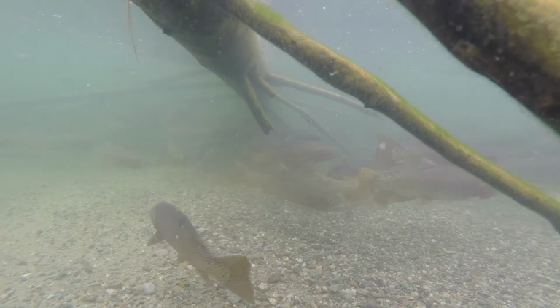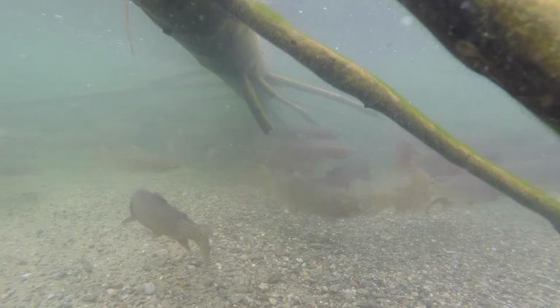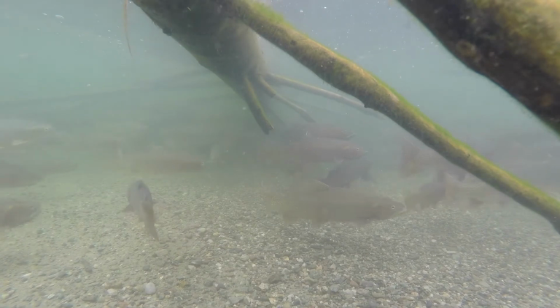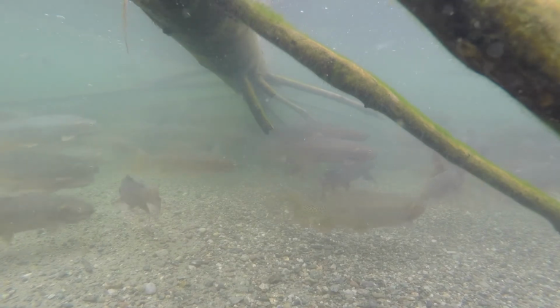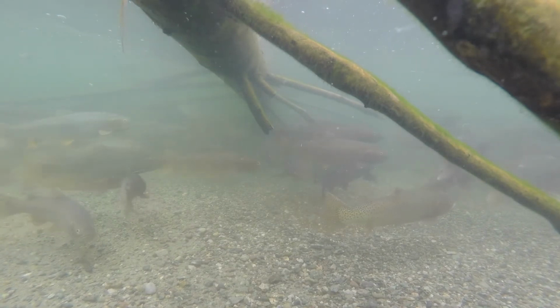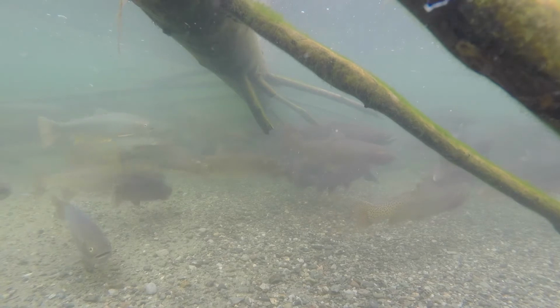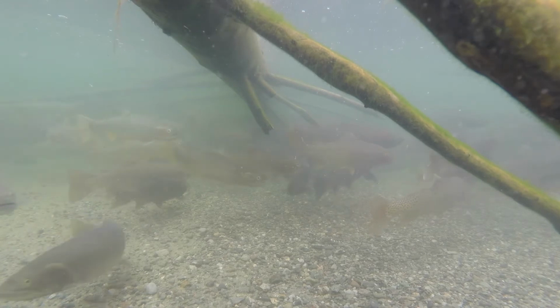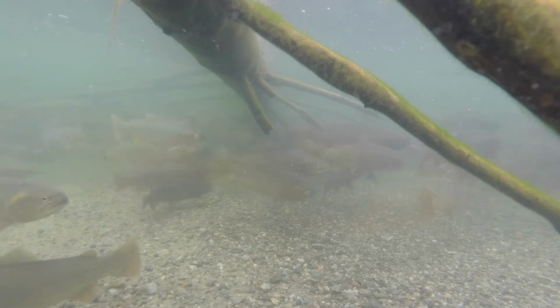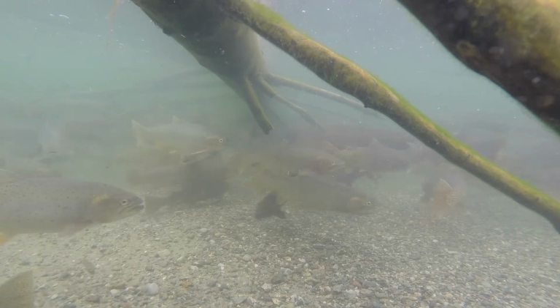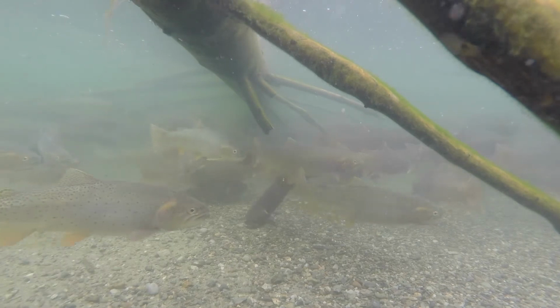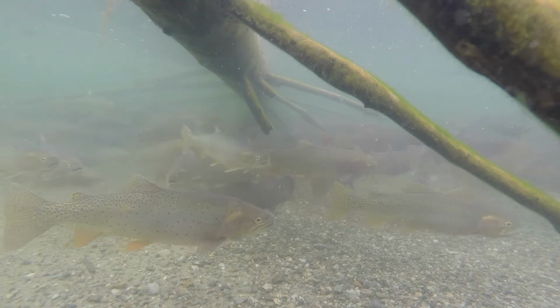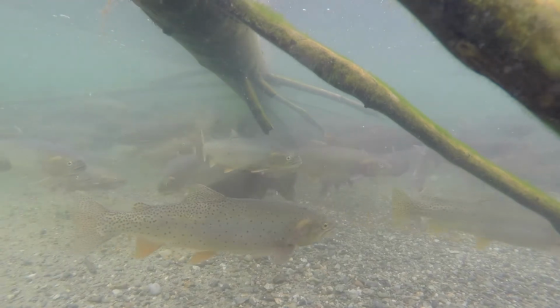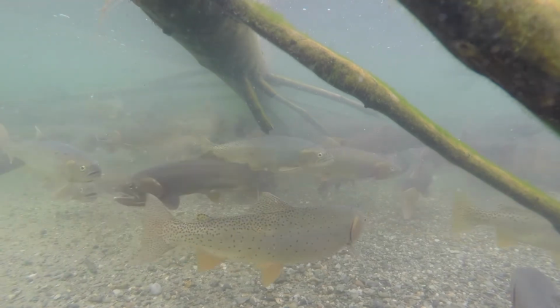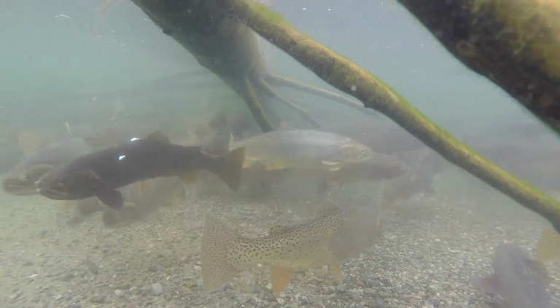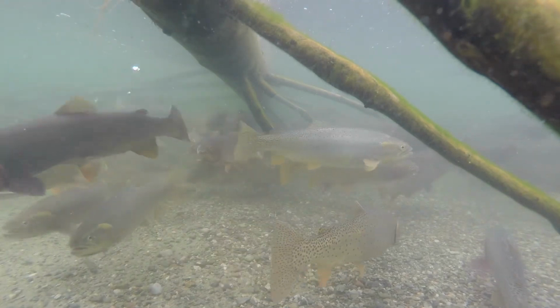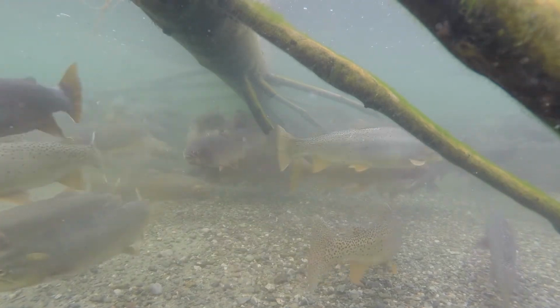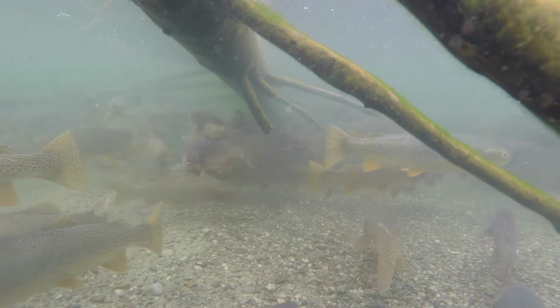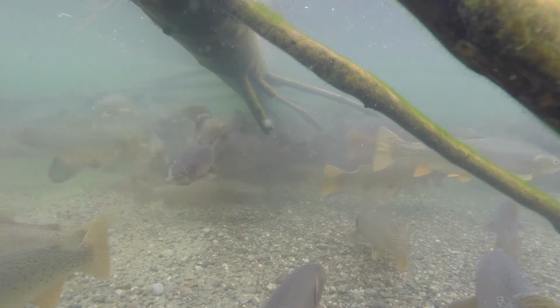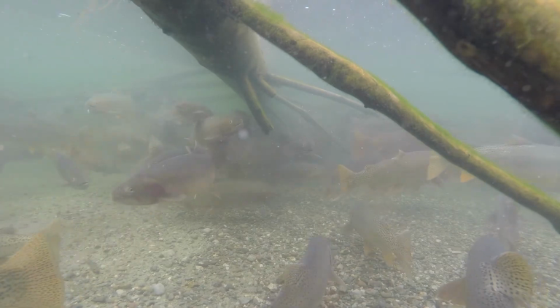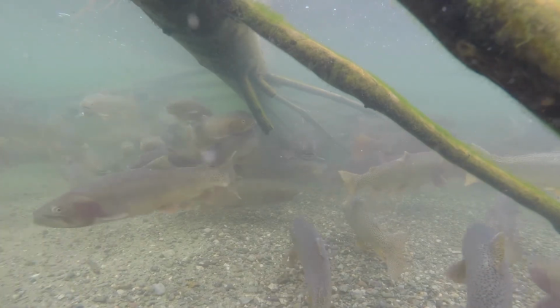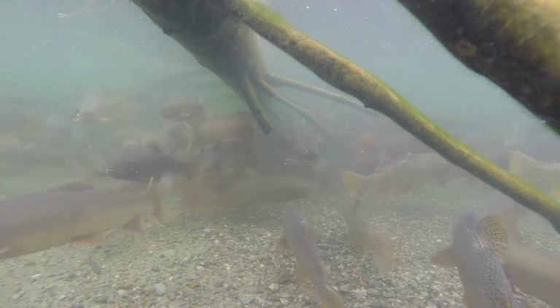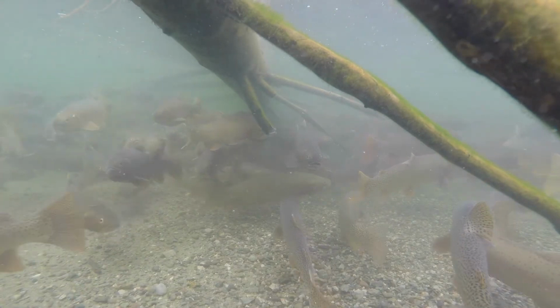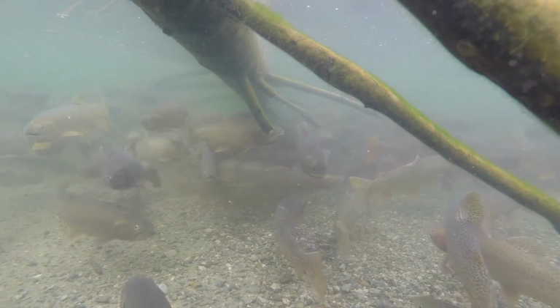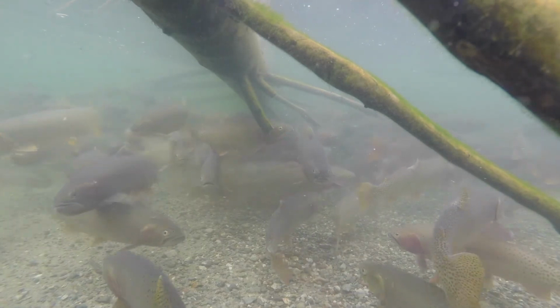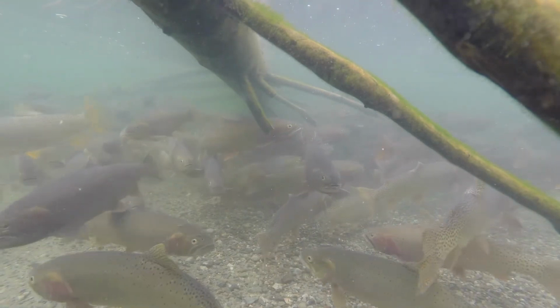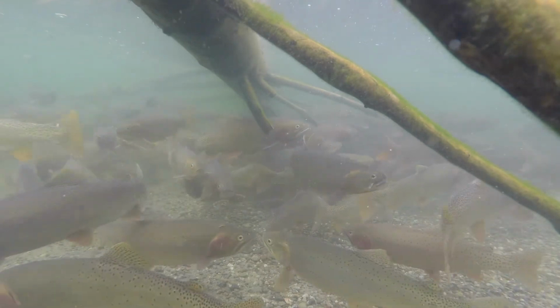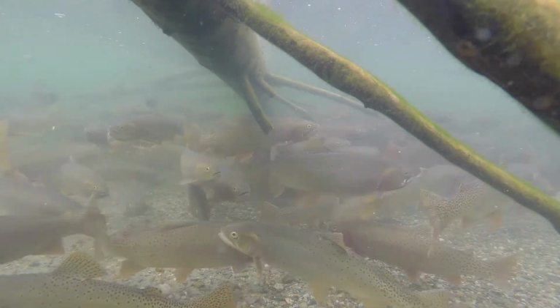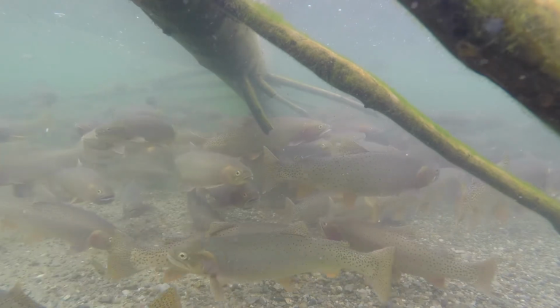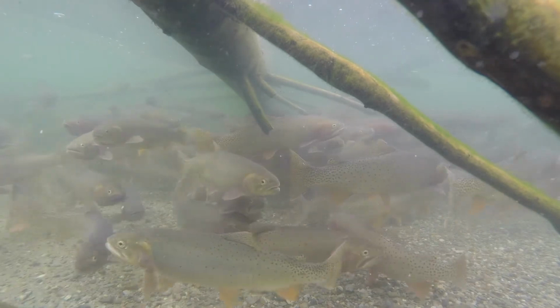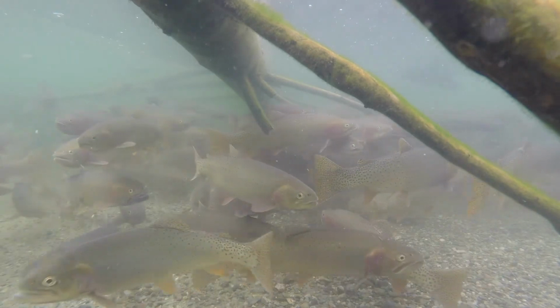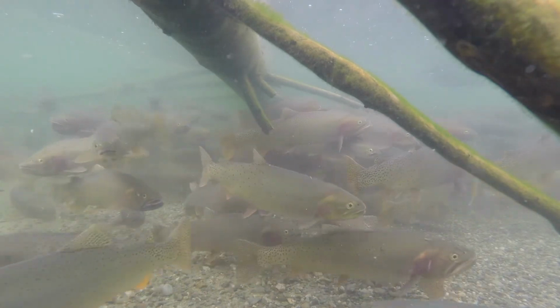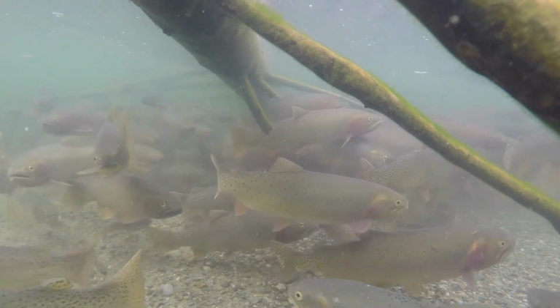Because of the many habitat improvement projects on the tributaries of Henry's Lake, natural reproduction is again contributing to the population. This has allowed hatchery production to be reduced by half a million fish in recent years.